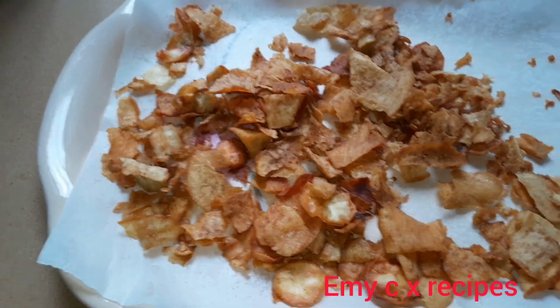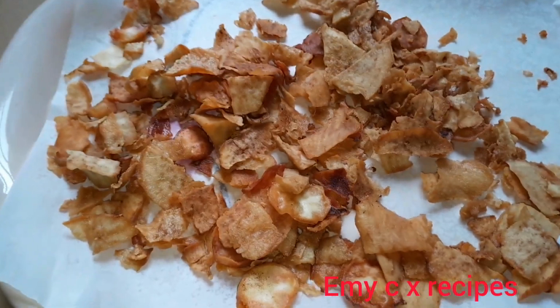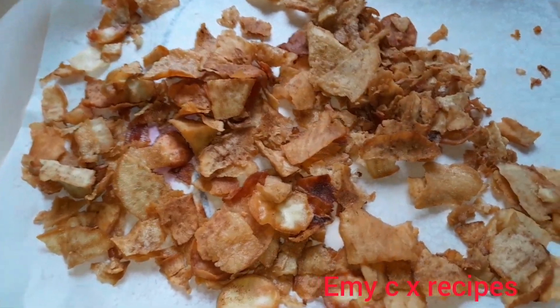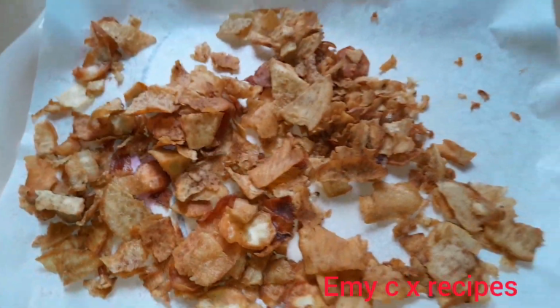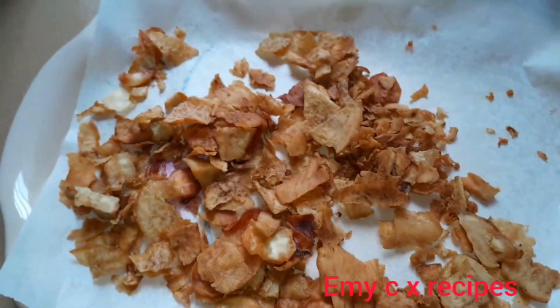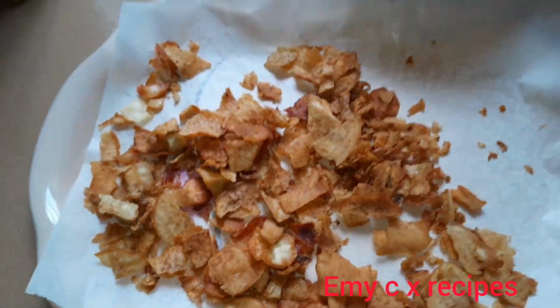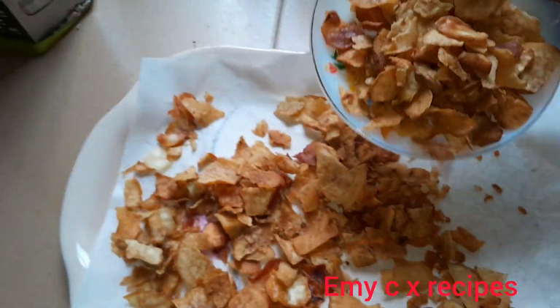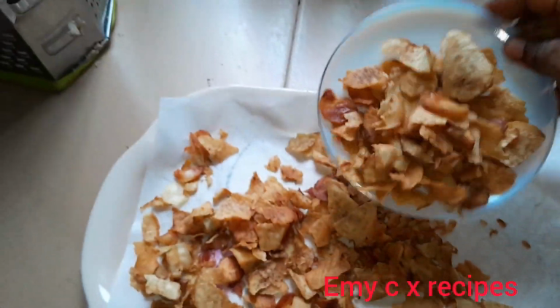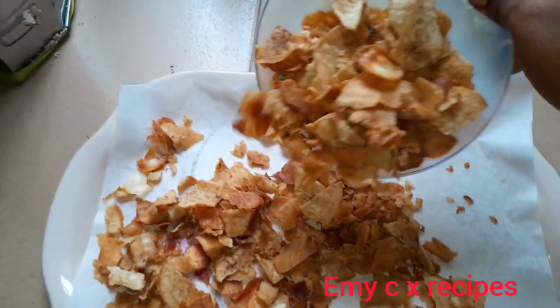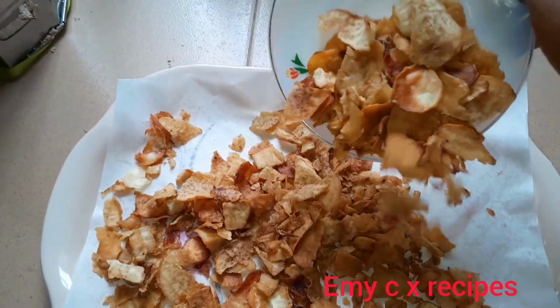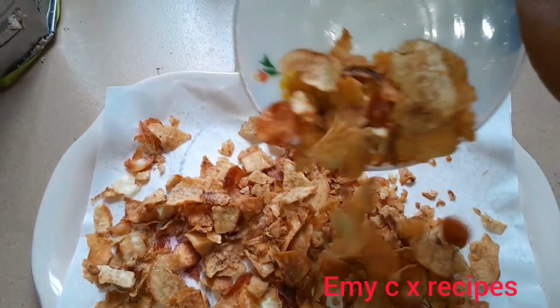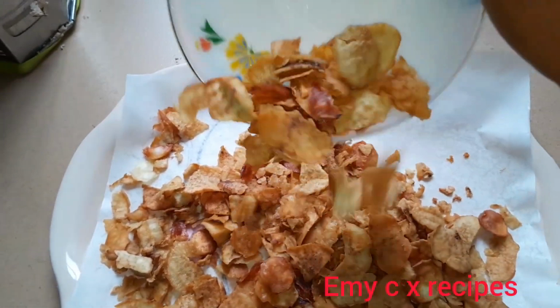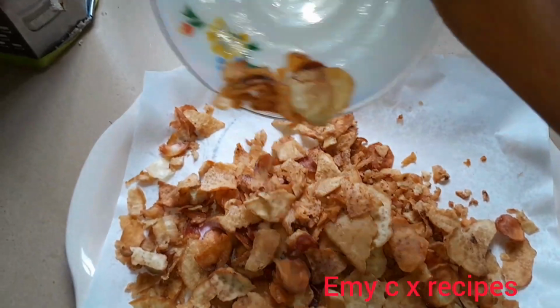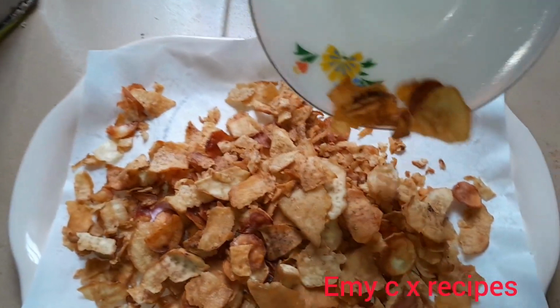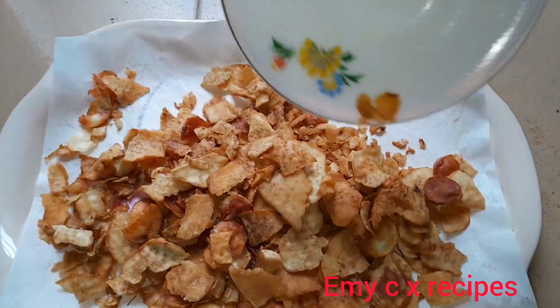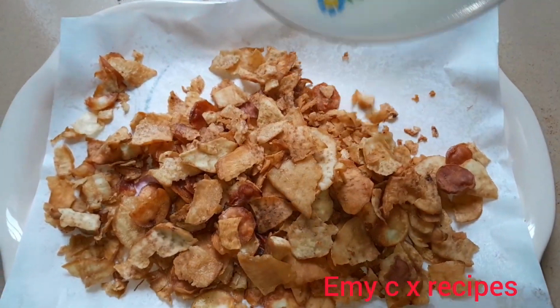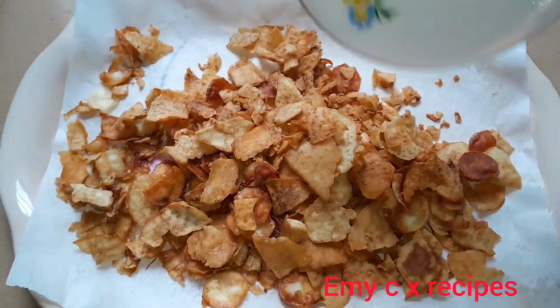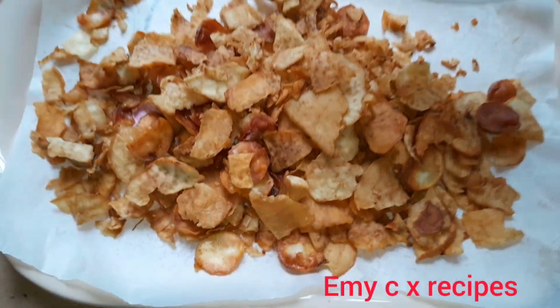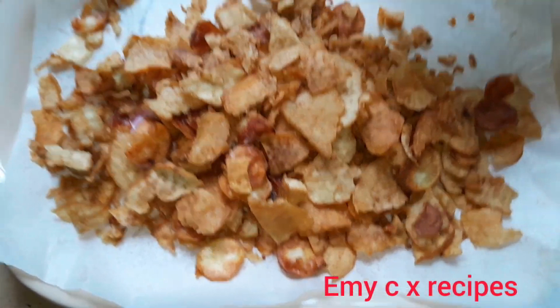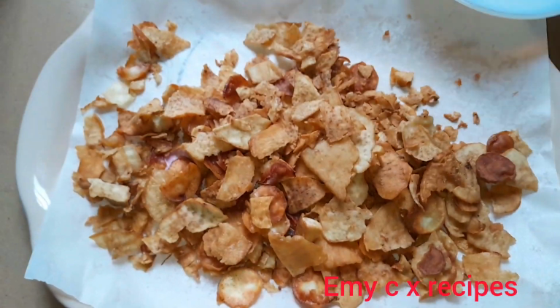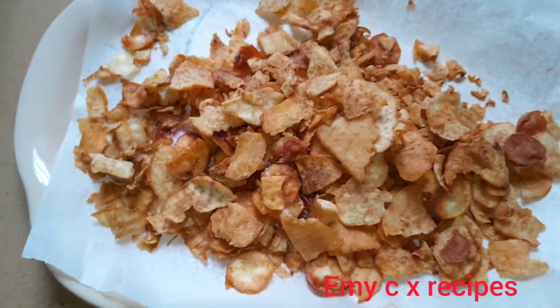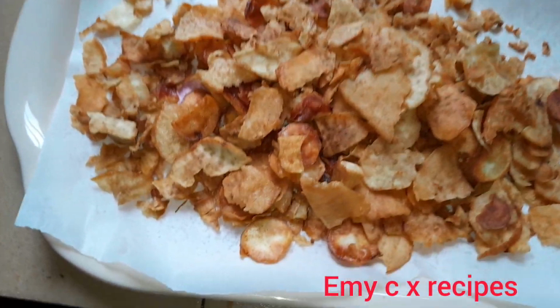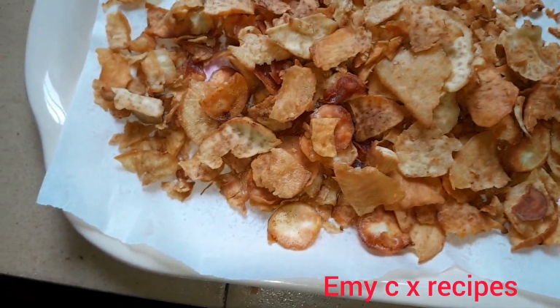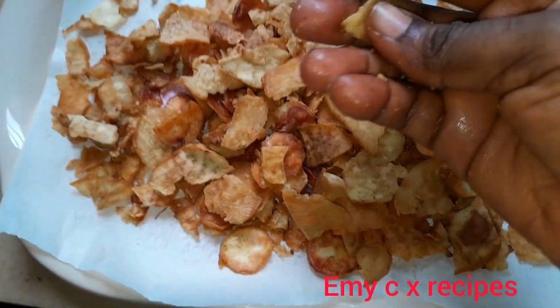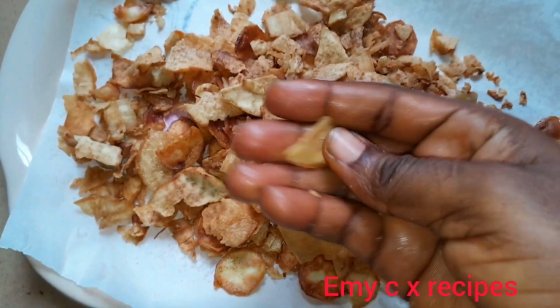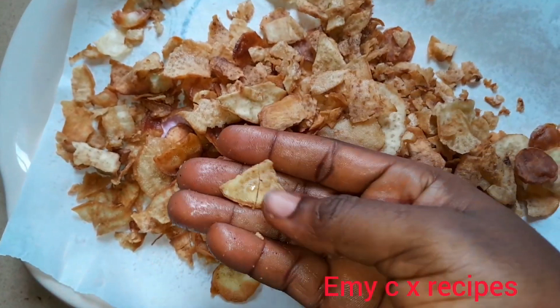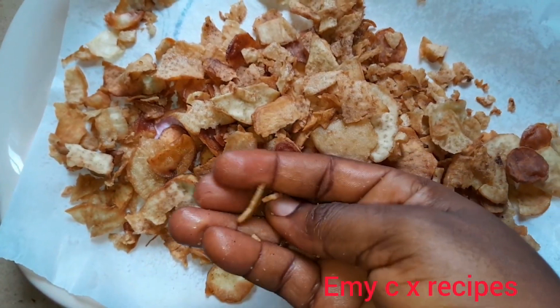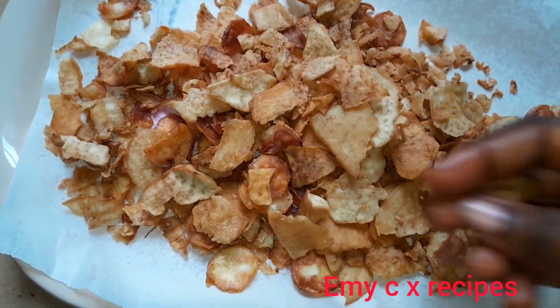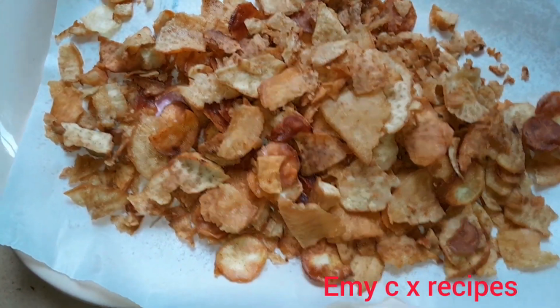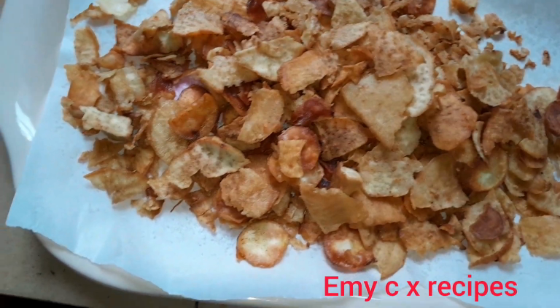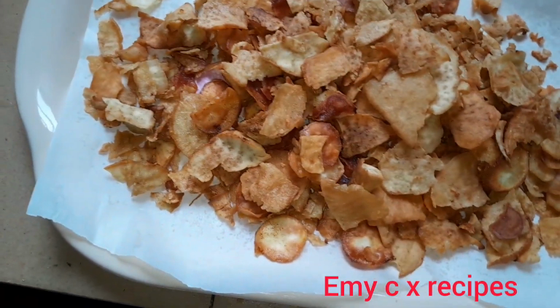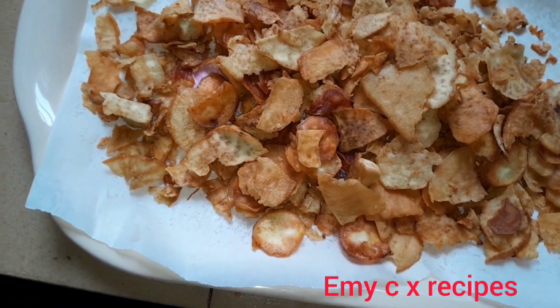Welcome back to my channel. Today we'll be making crispy potato chips. If you want to know how I achieved these crispy potato chips, please keep watching to the end of this video. If you're a new subscriber, you're welcome.